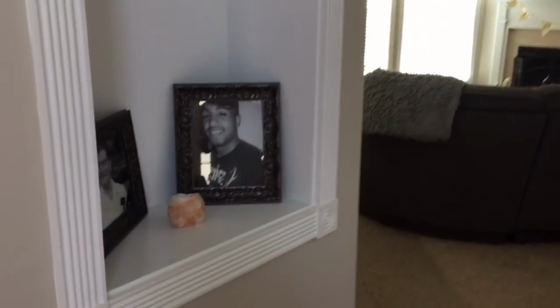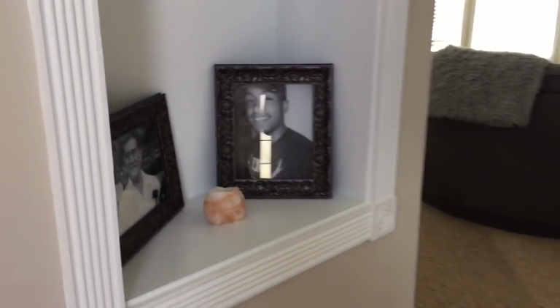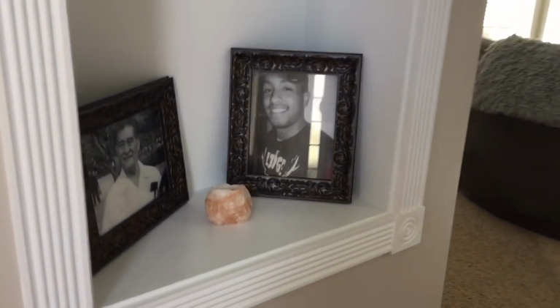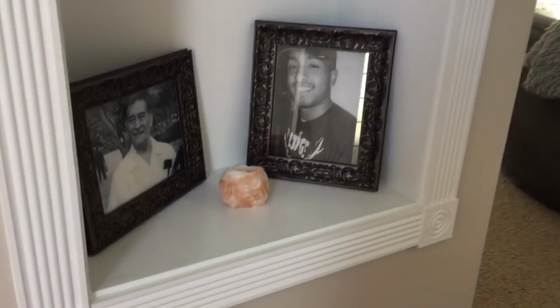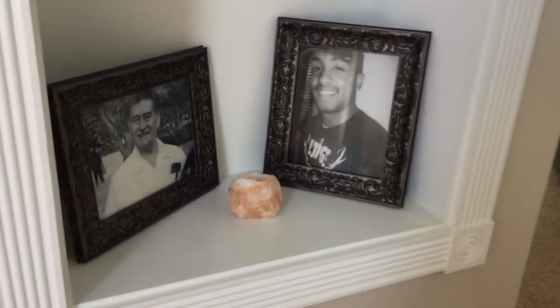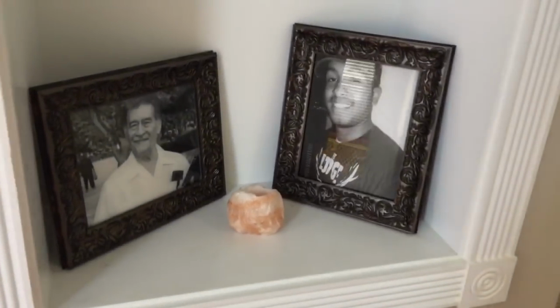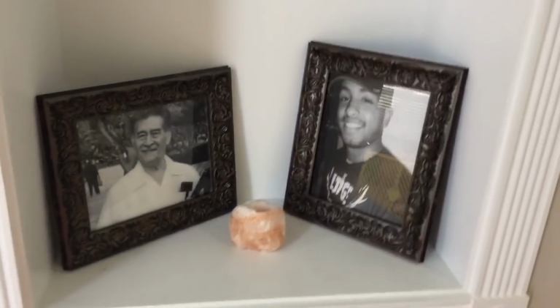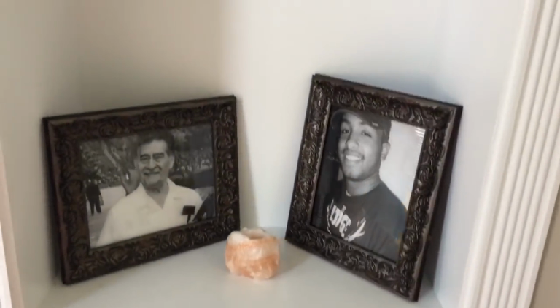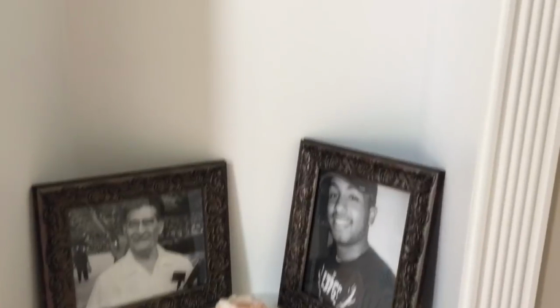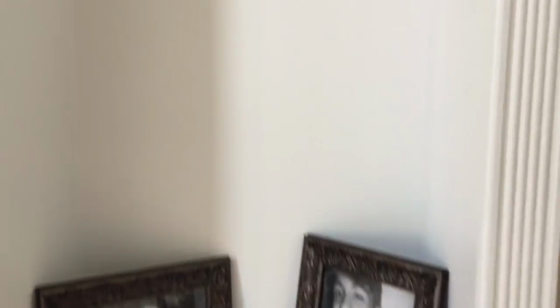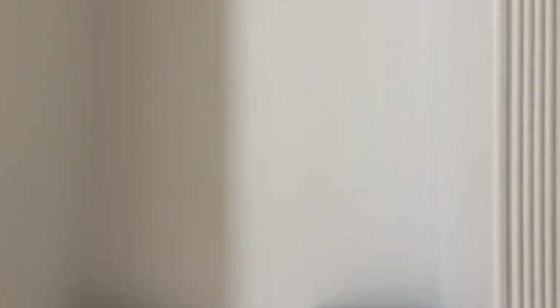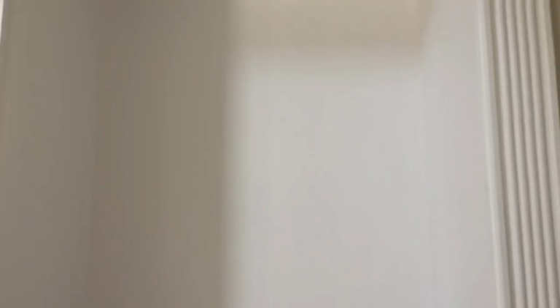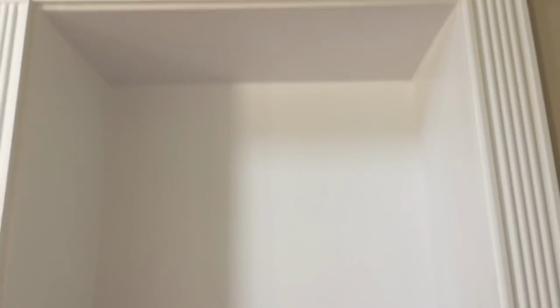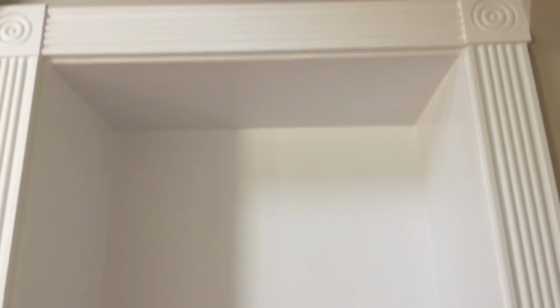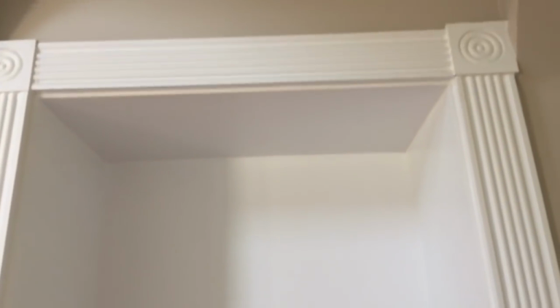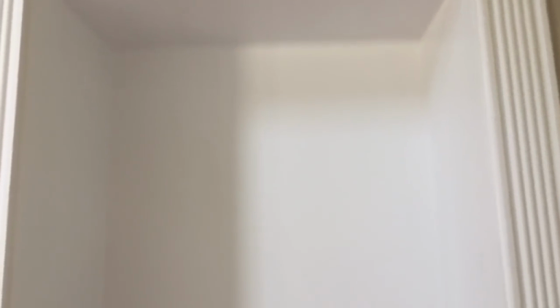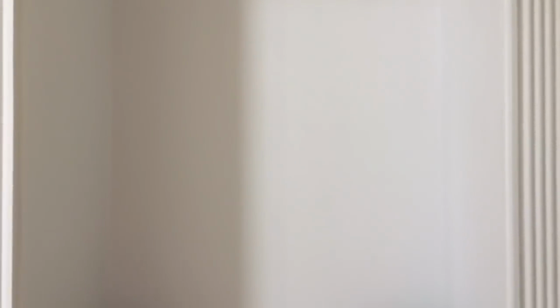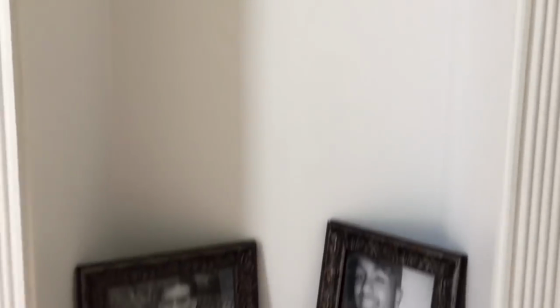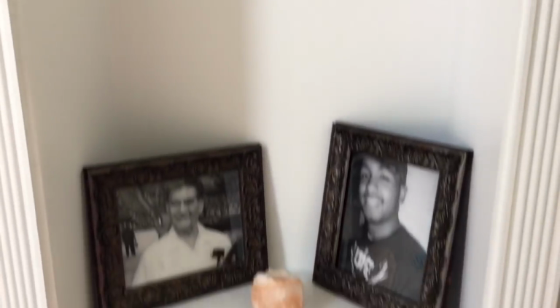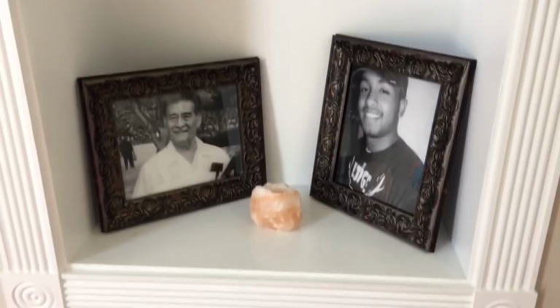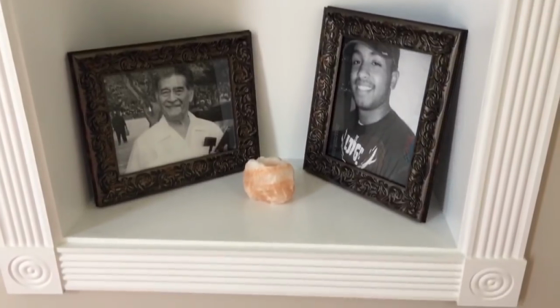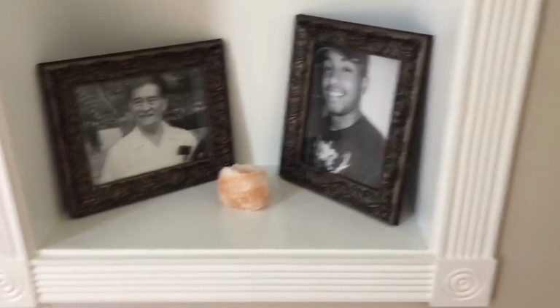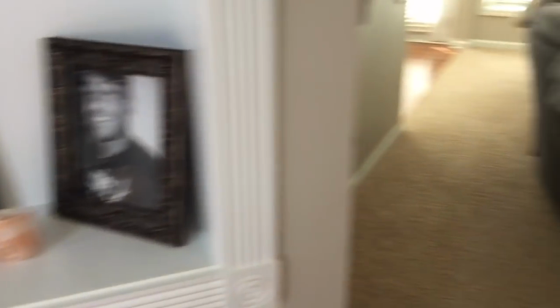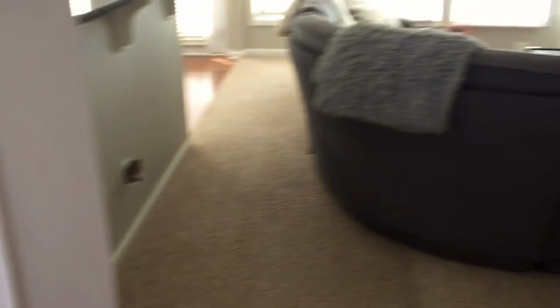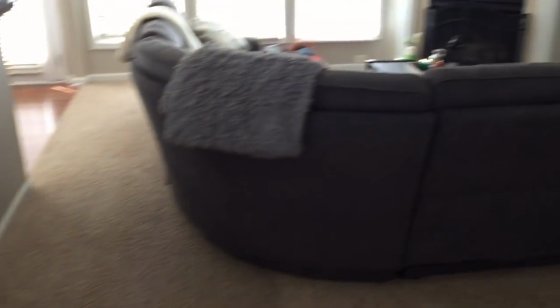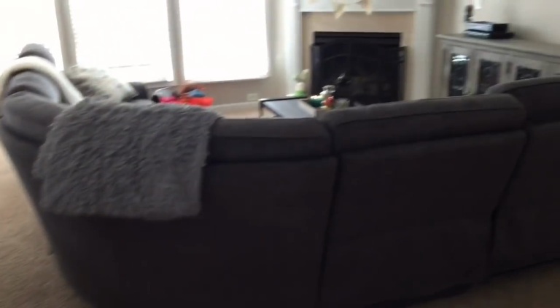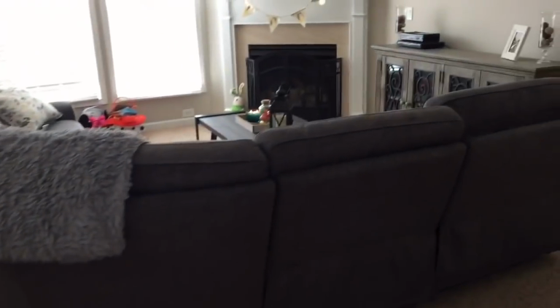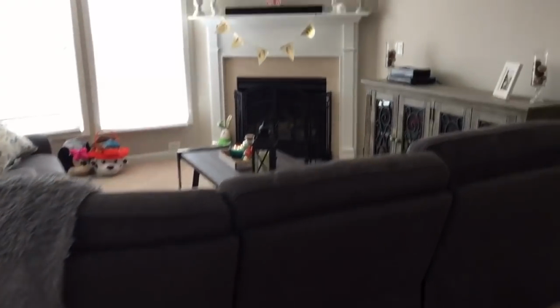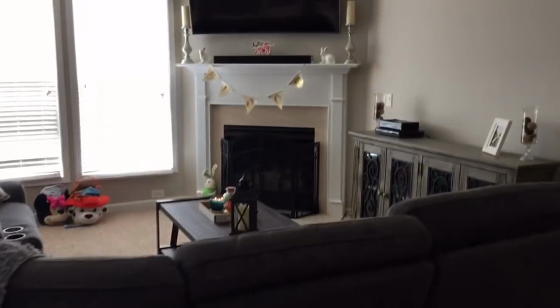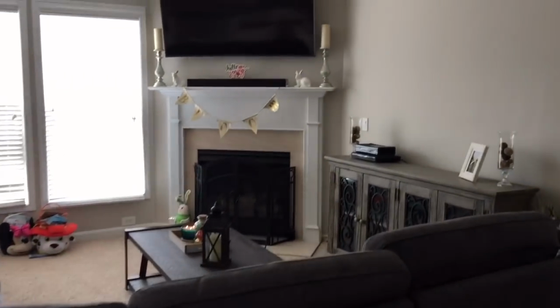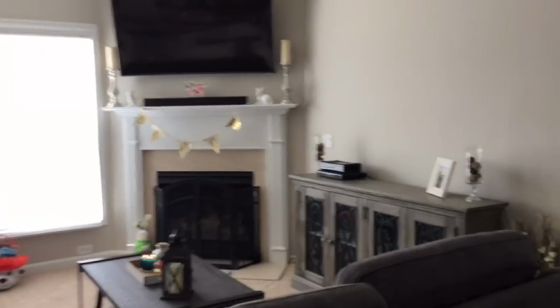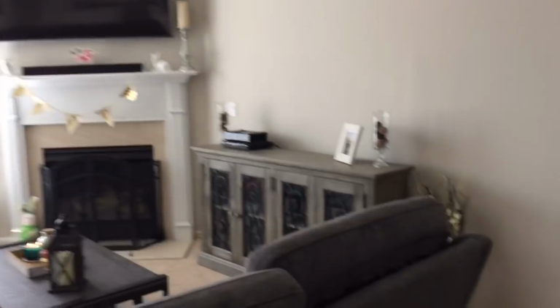Then over here in this little nook, I decided to make a little special area for my grandfather and best friend who passed away. There are just pictures of them with a pretty little rock, and then I also have to hang up this white wreath that I made up there.